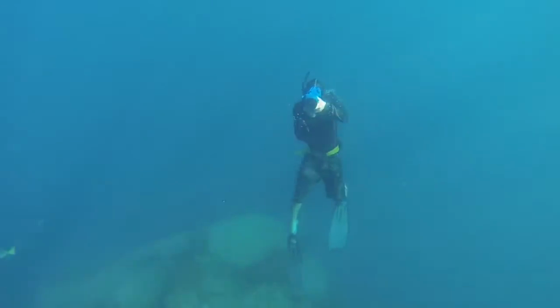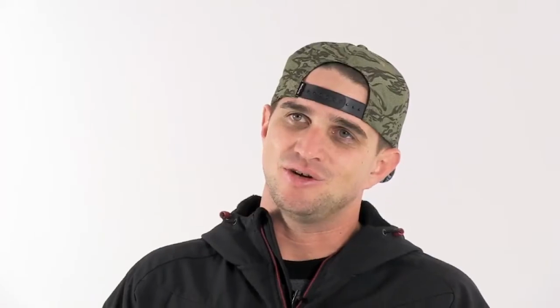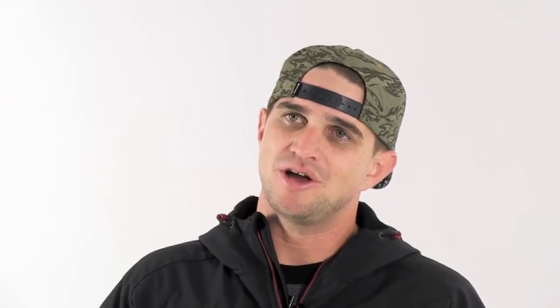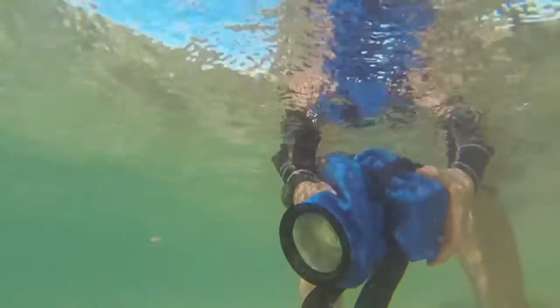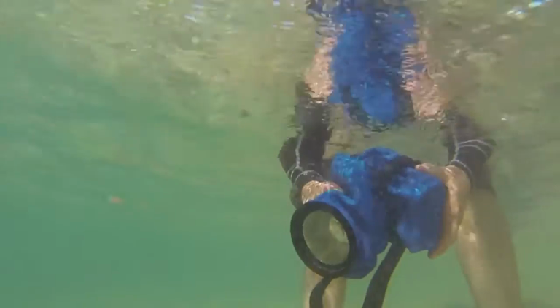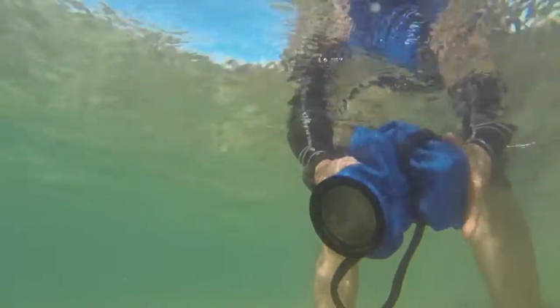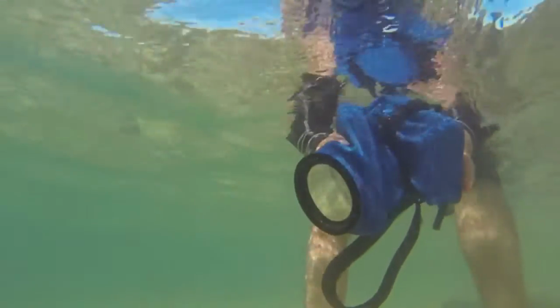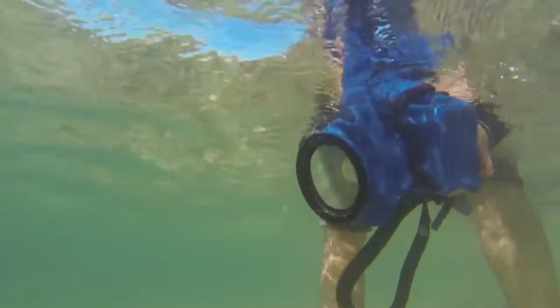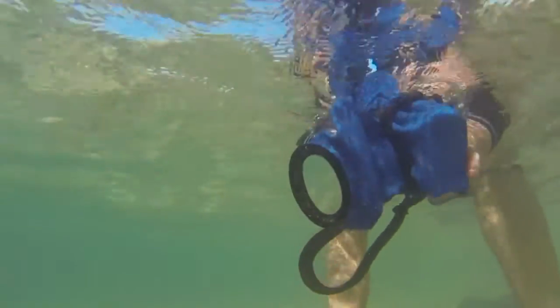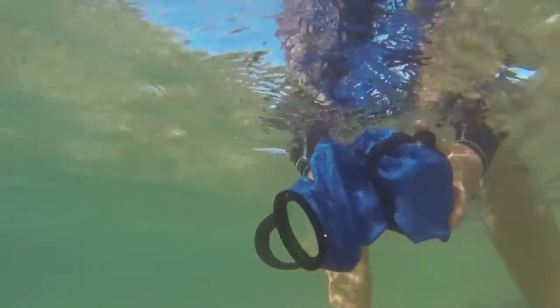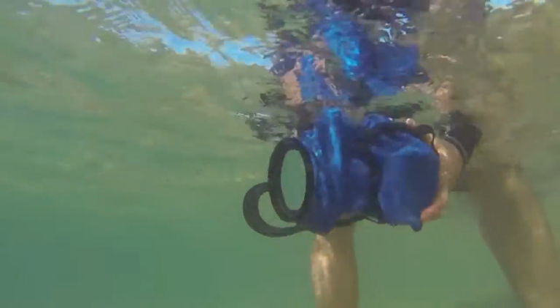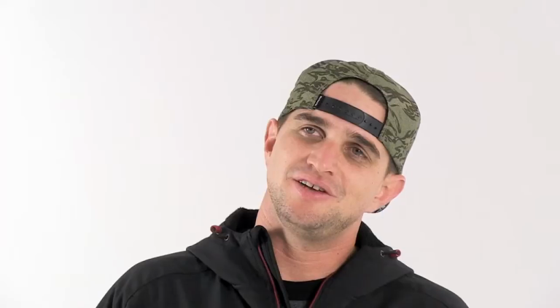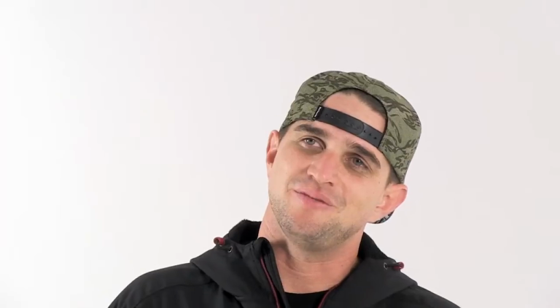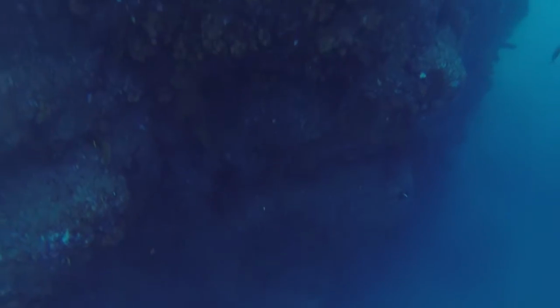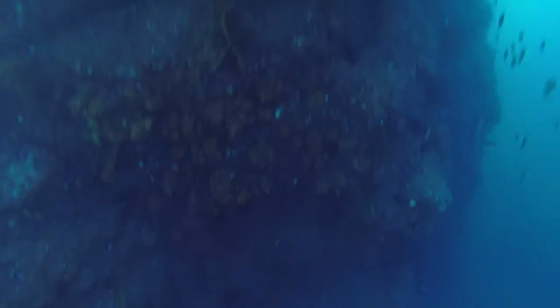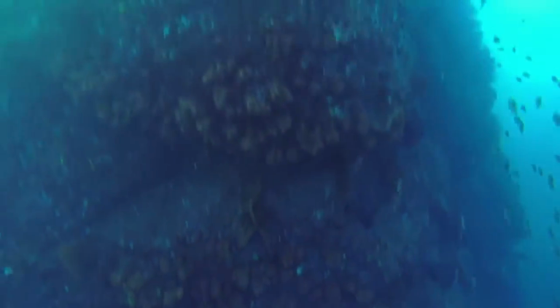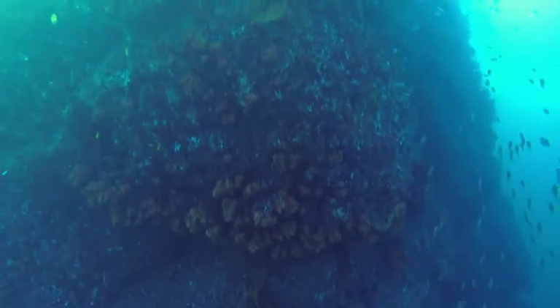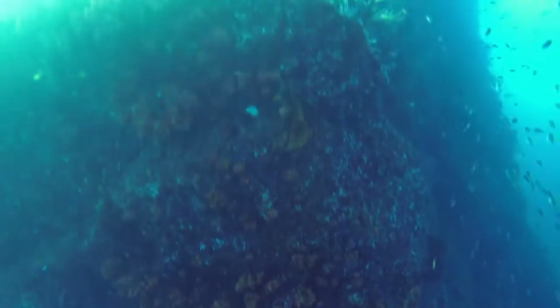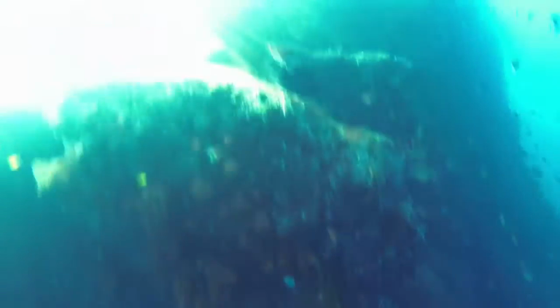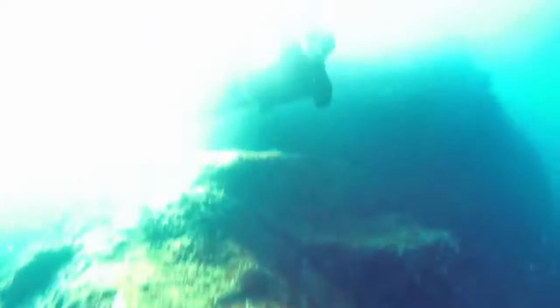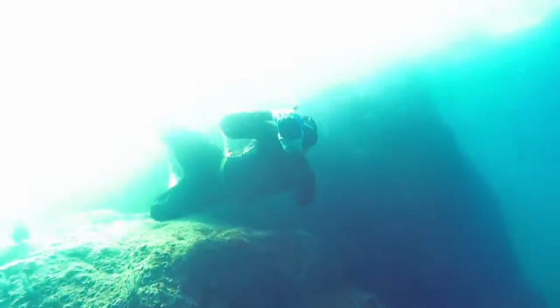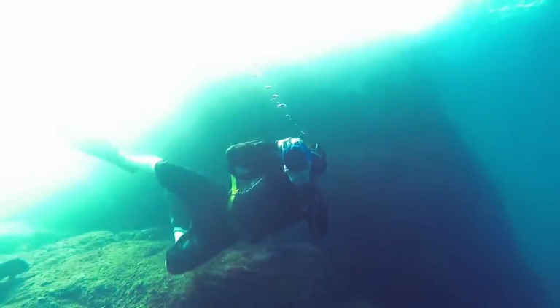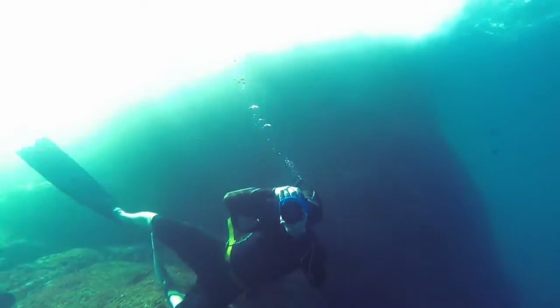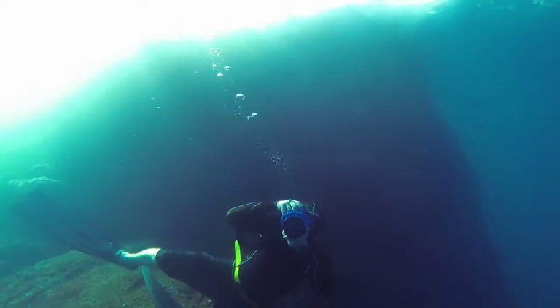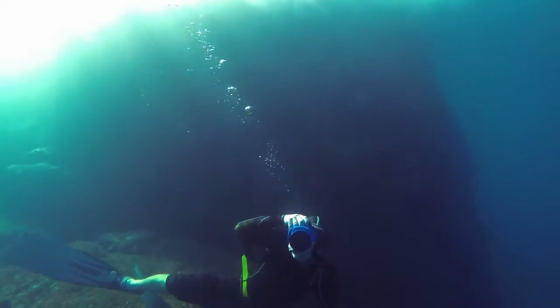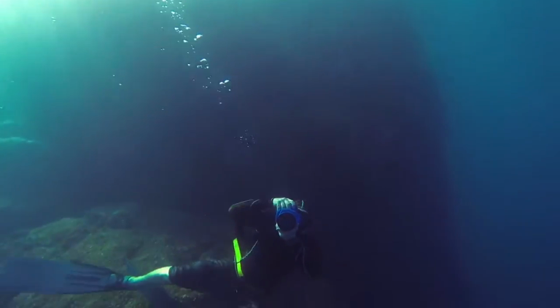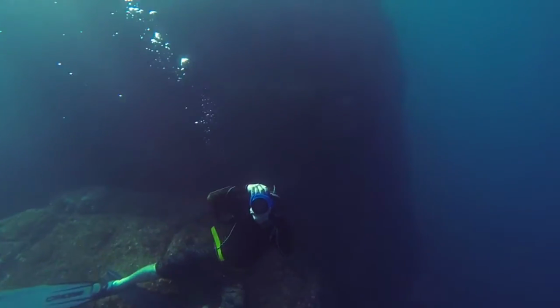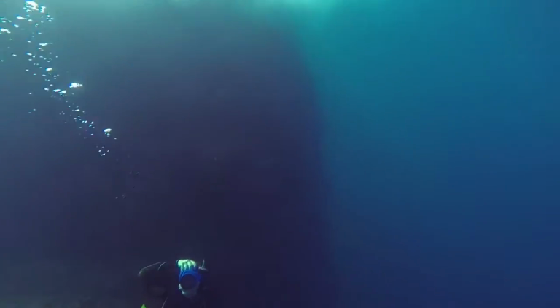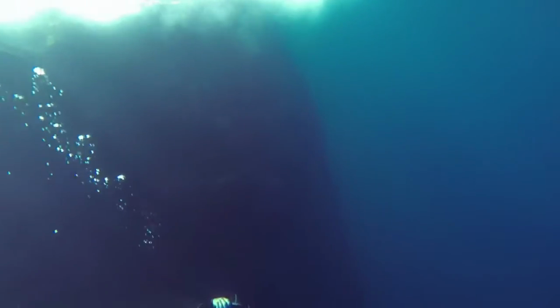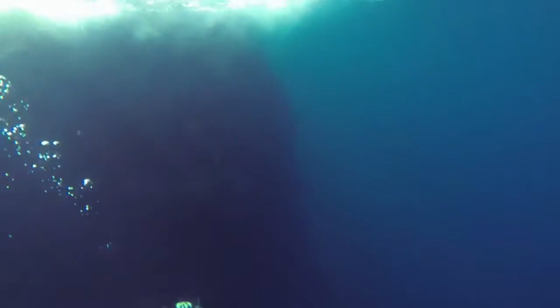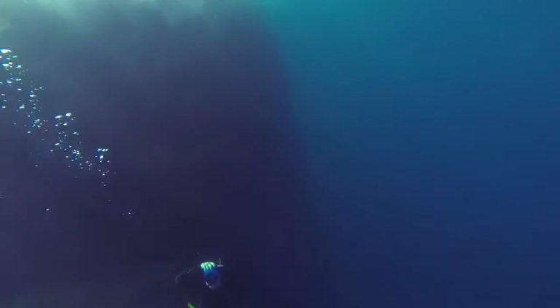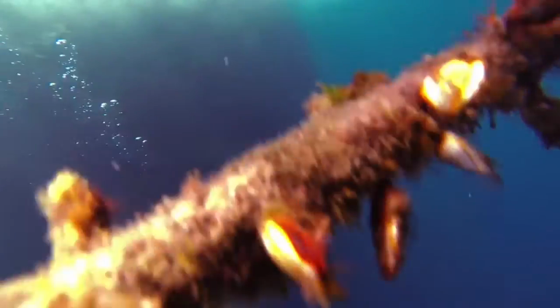I did a quick water test to see if the camera was leaking at all. Next thing I knew, my friend was doing some deep water dives. I was able to drop down about 10 feet or so and get him while he was coming up from holding his breath down to about 60 feet.